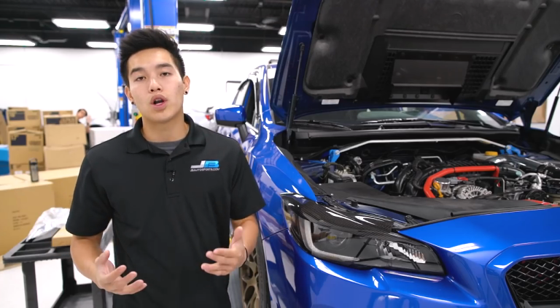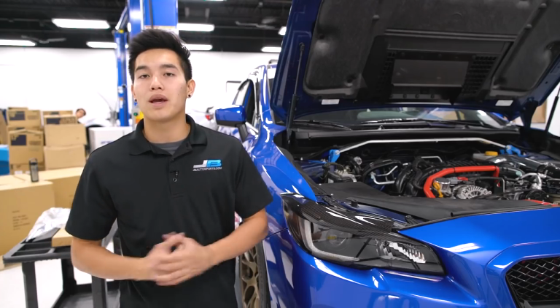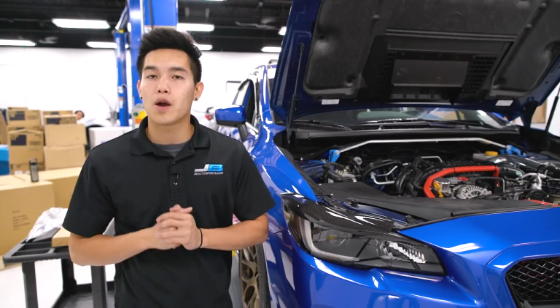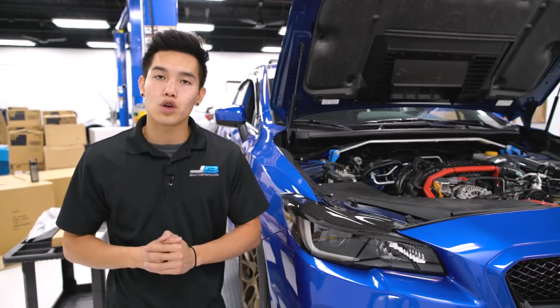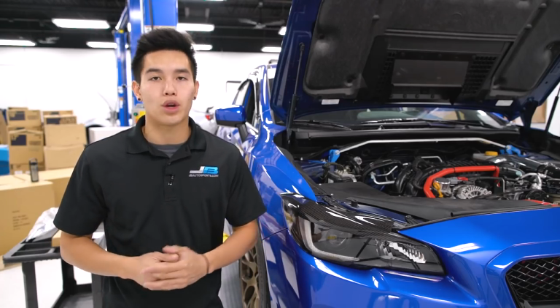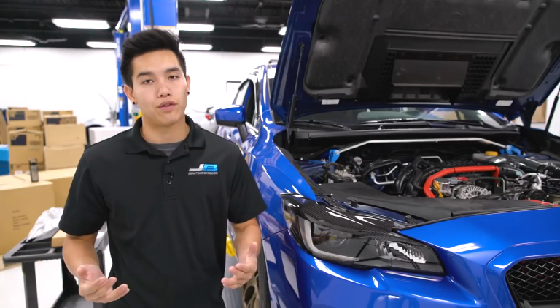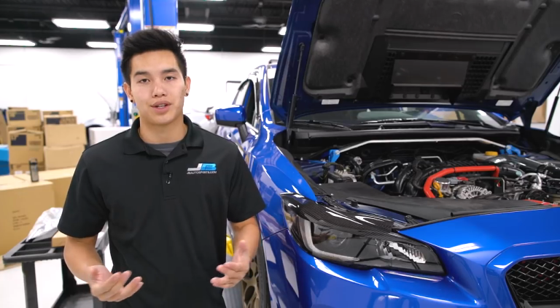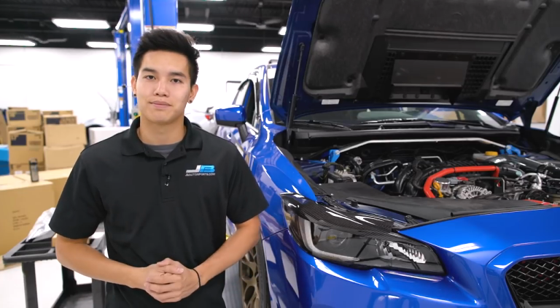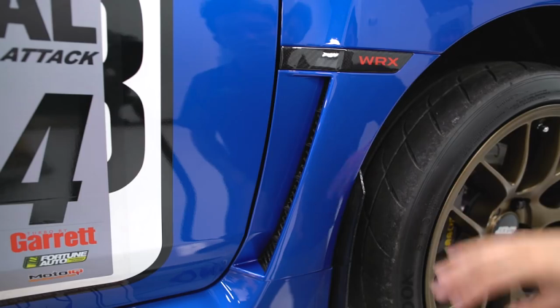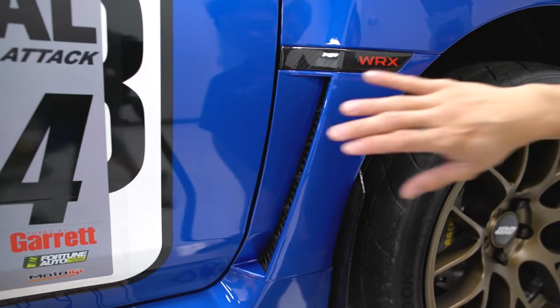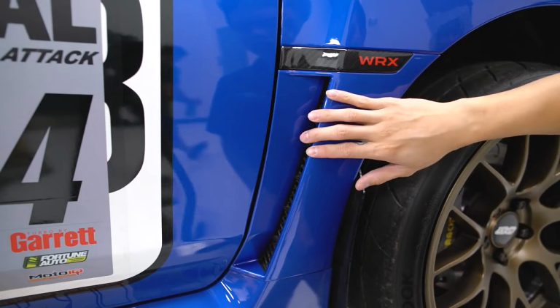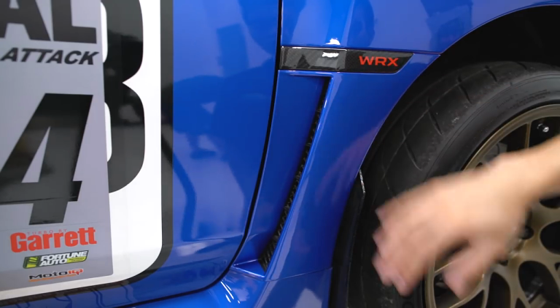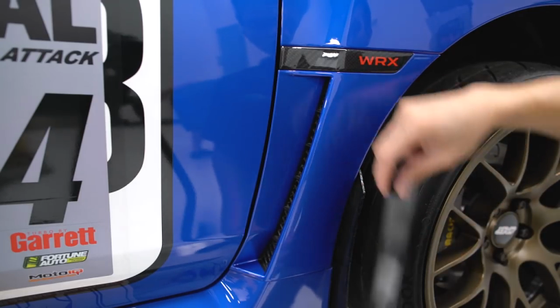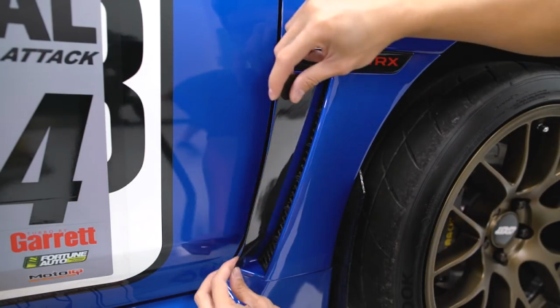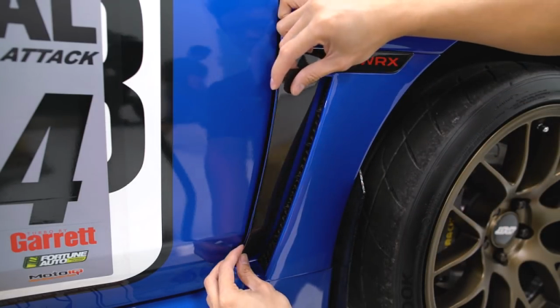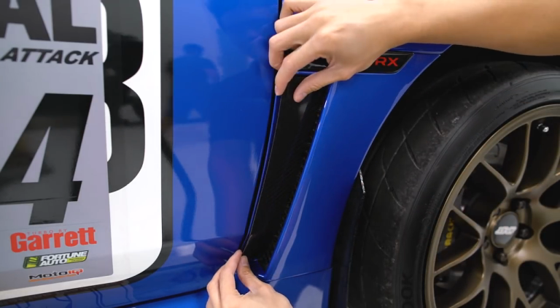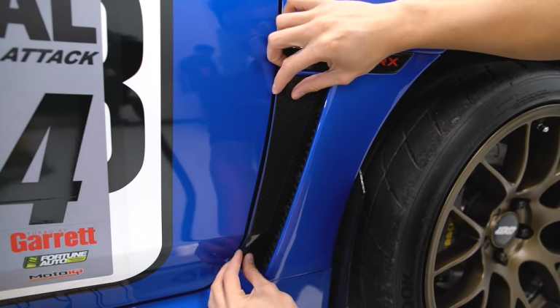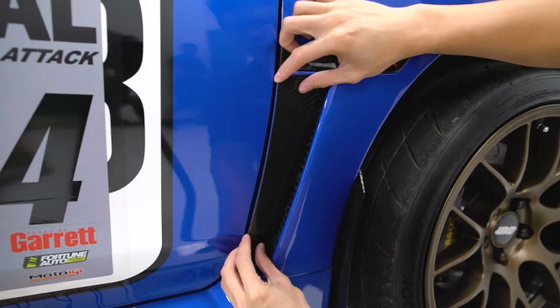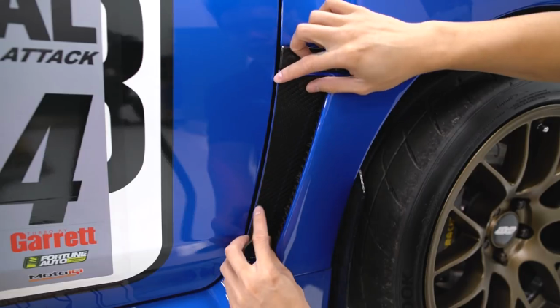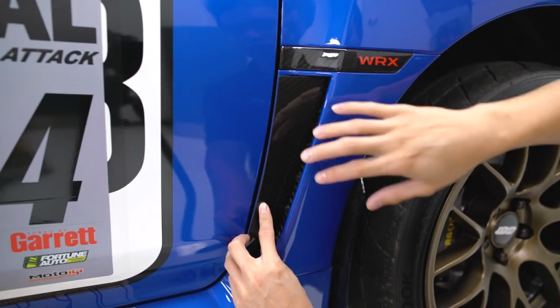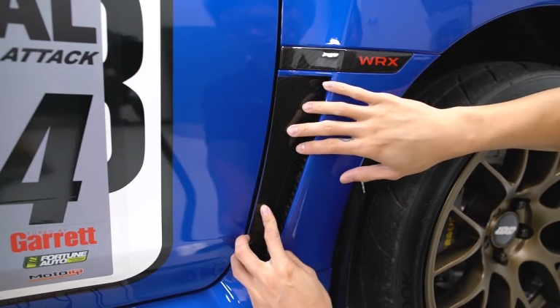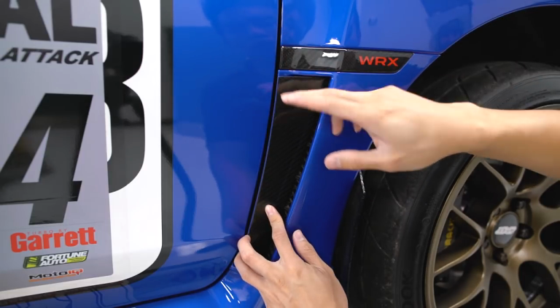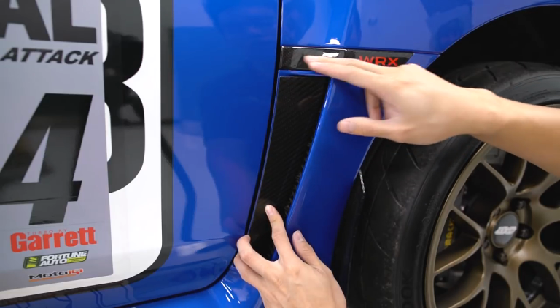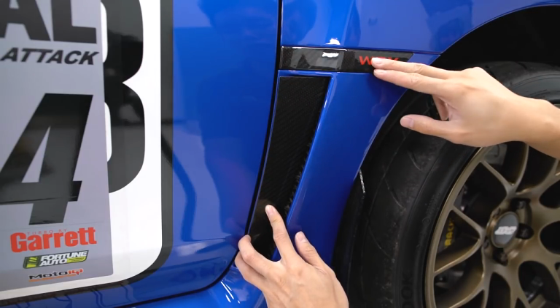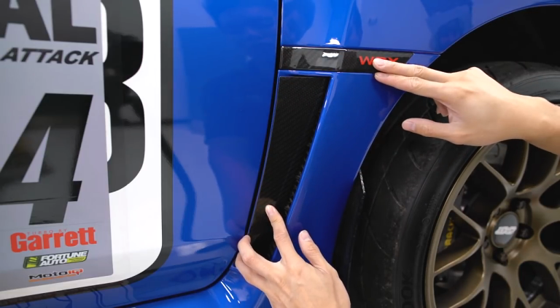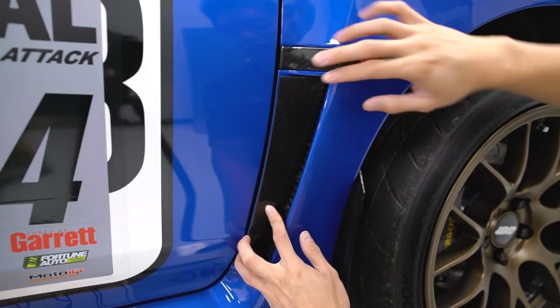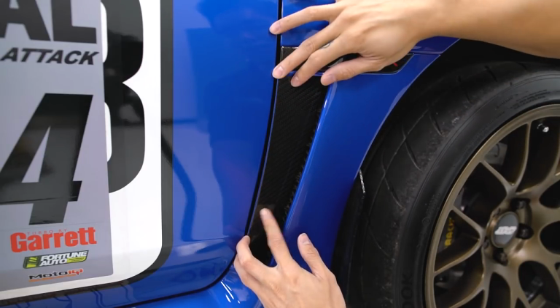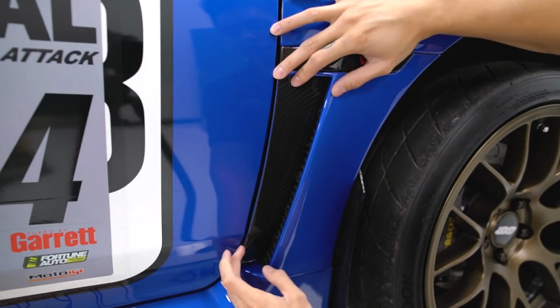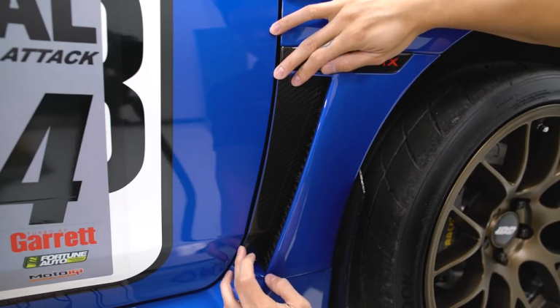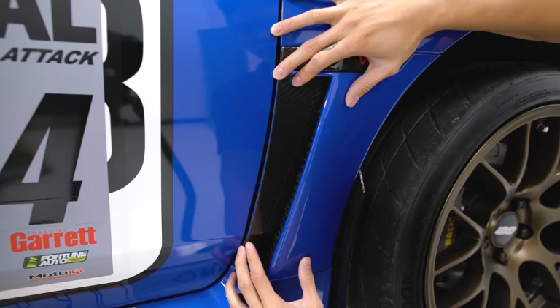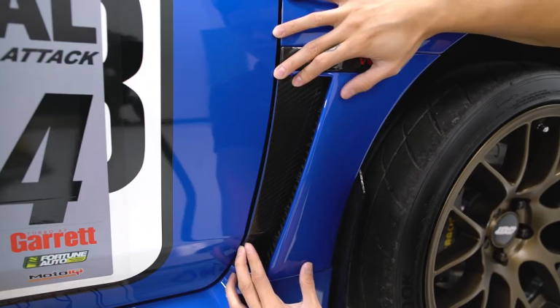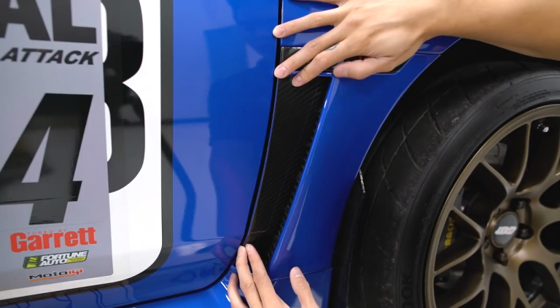Rowan also makes their very own version so you have two different options. Moving back over to the fender area, we have these carbon fiber inlays from OLM that sit perfectly under the fender emblem and add some nice accent and depth to the fender area.